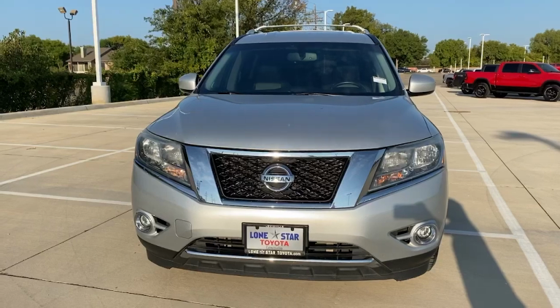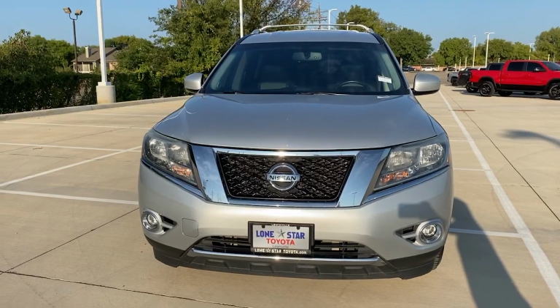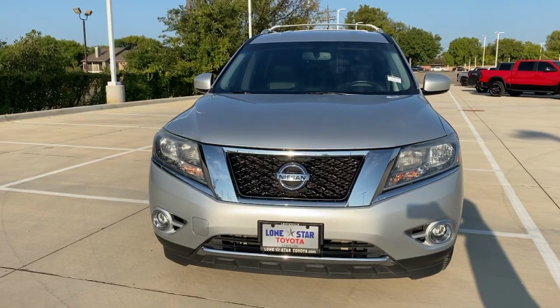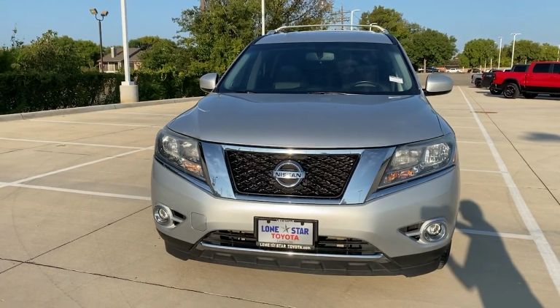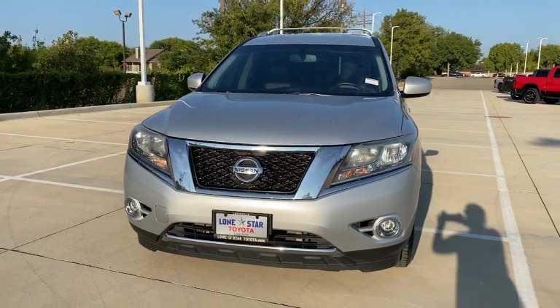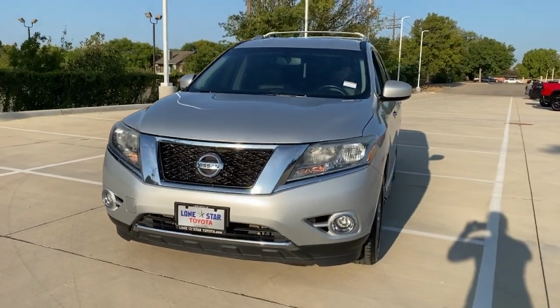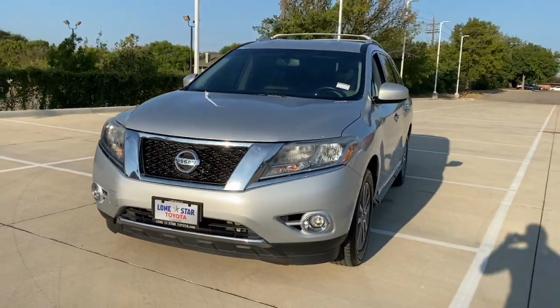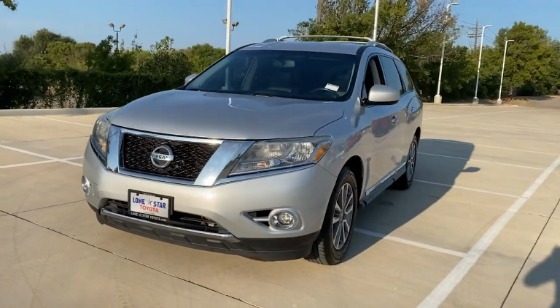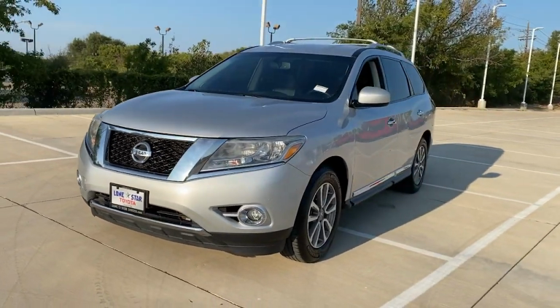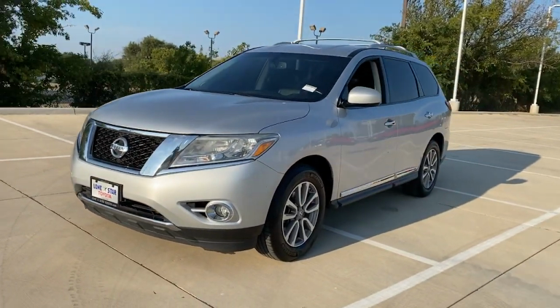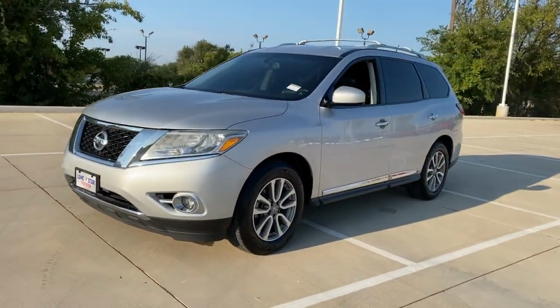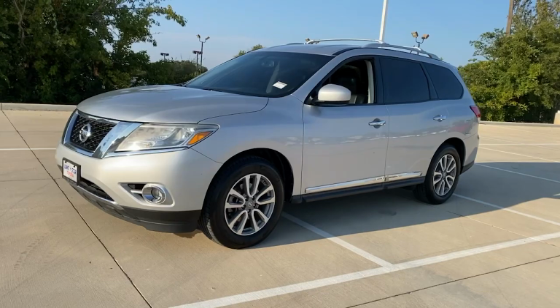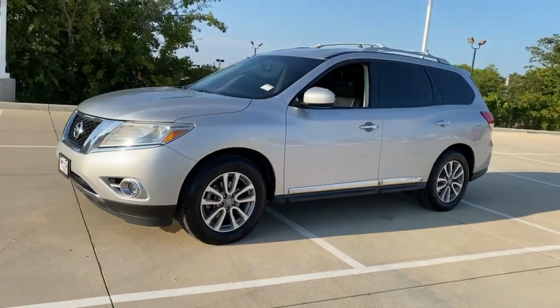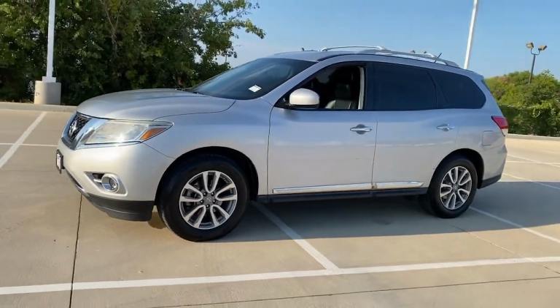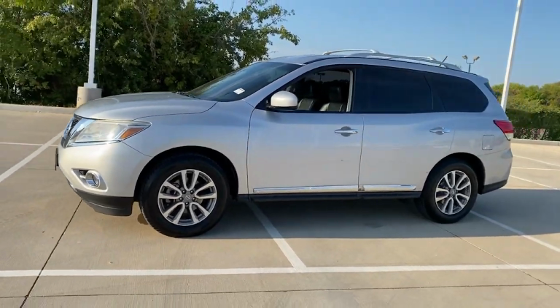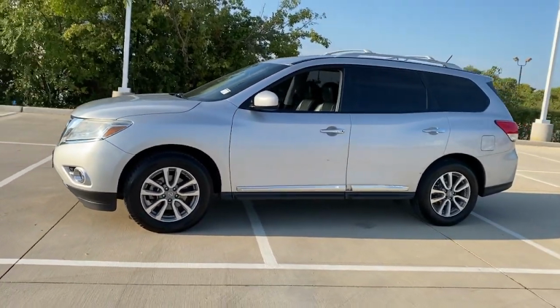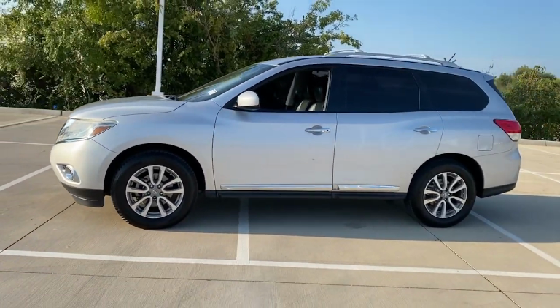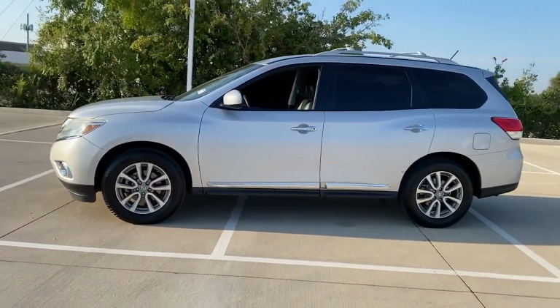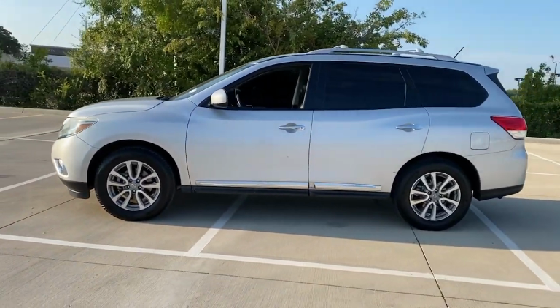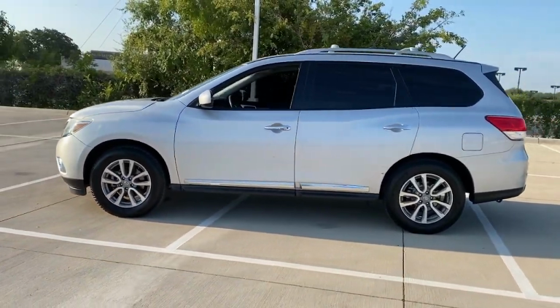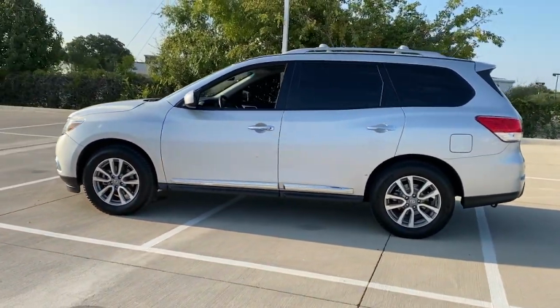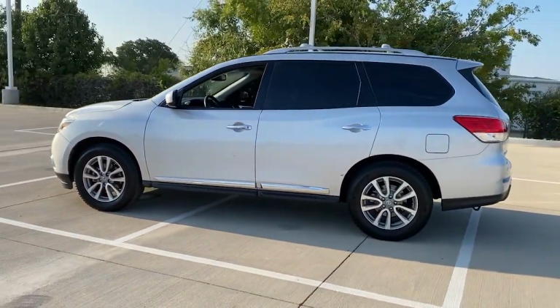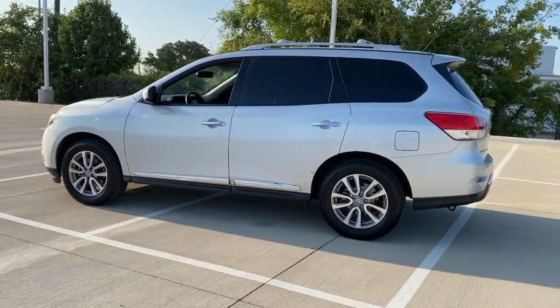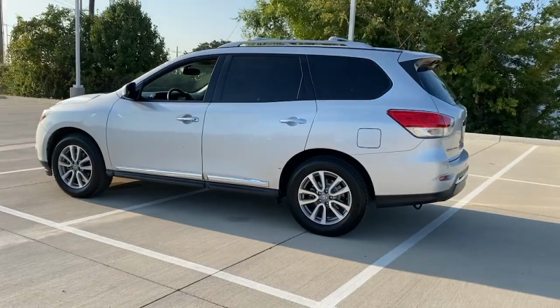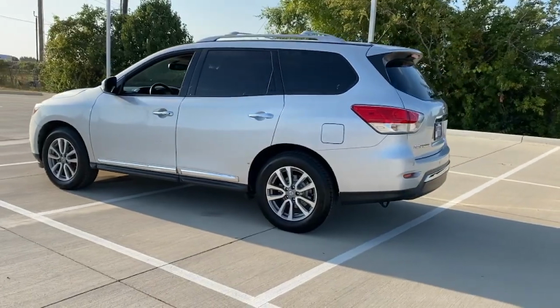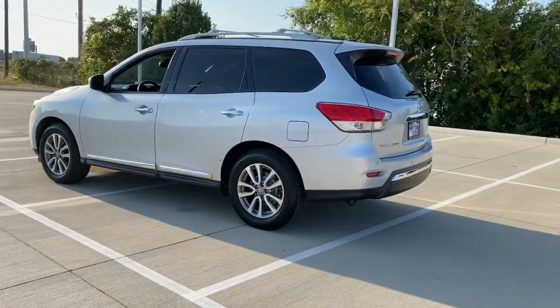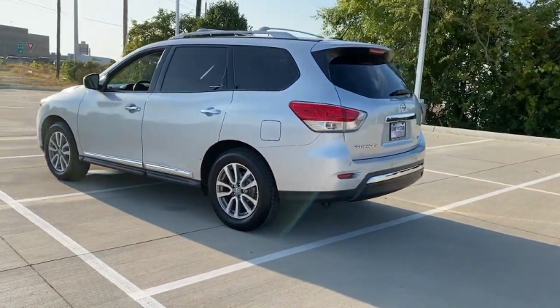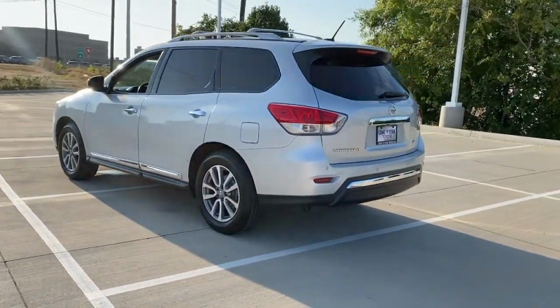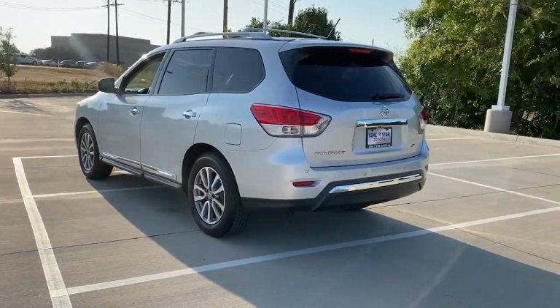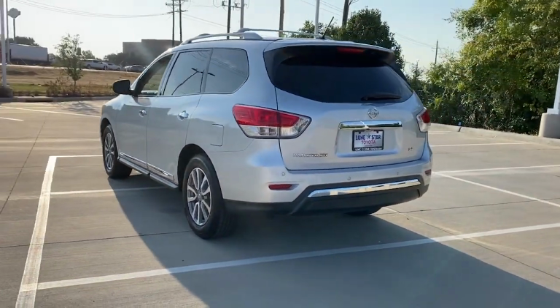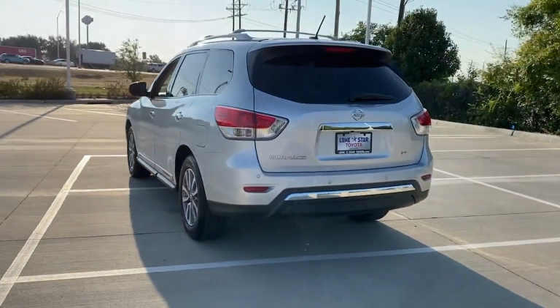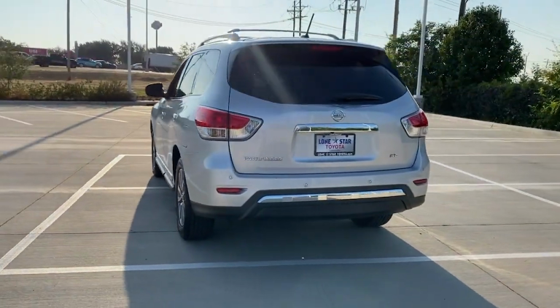Can you see yourself in the 2014 Nissan Pathfinder? With less than 150,000 miles on the odometer, this vehicle provides excellent value. Rise to the challenge in style in this handsome Pathfinder.